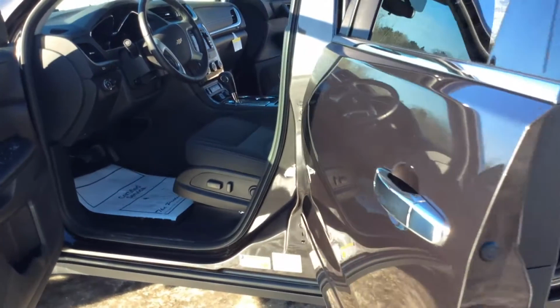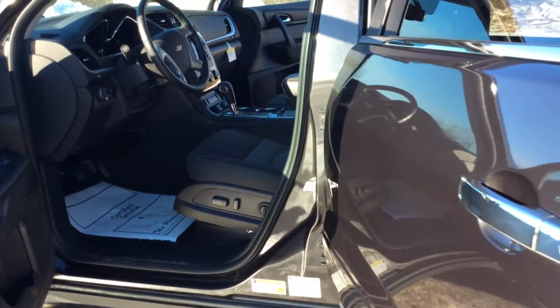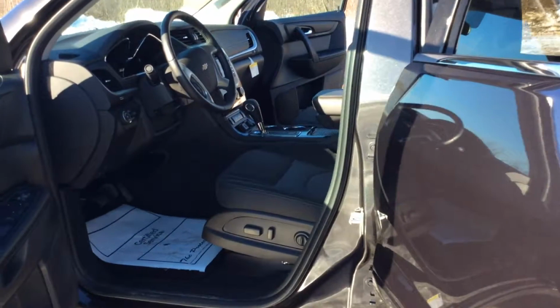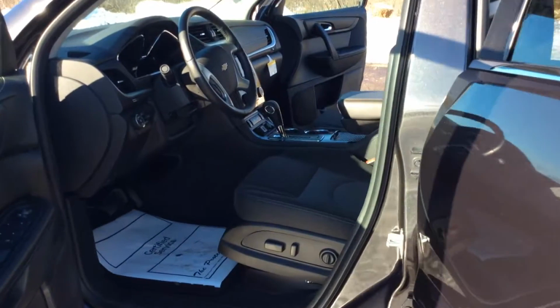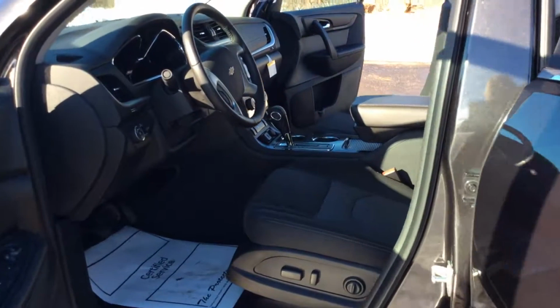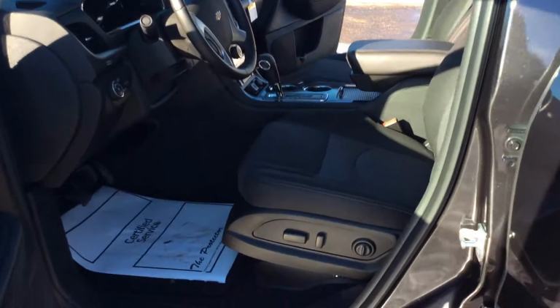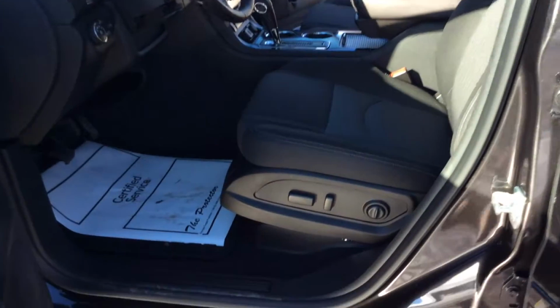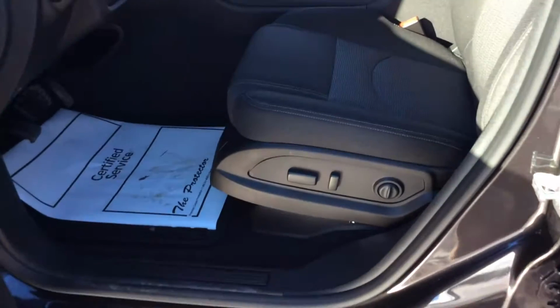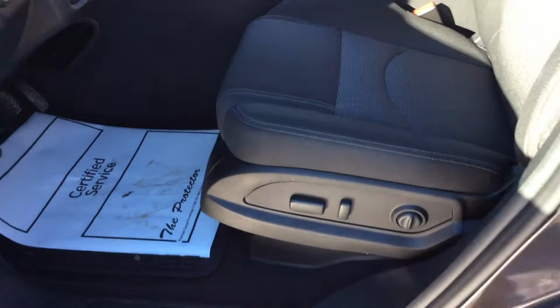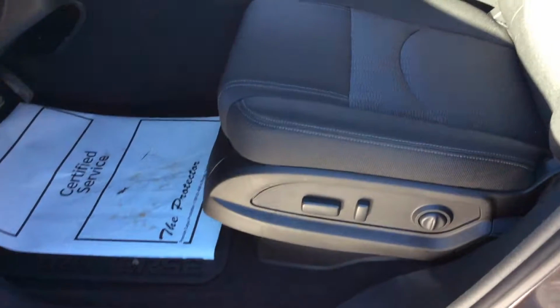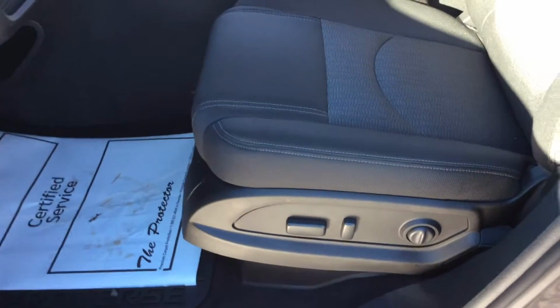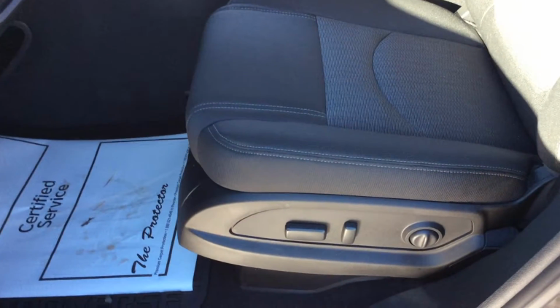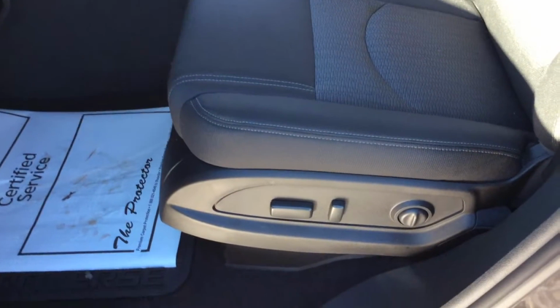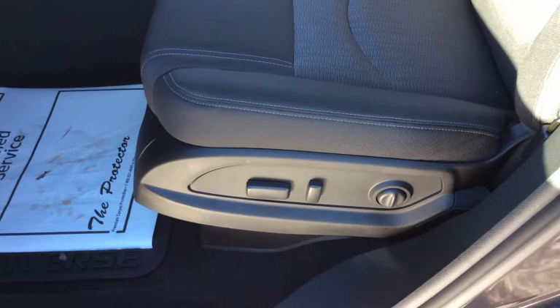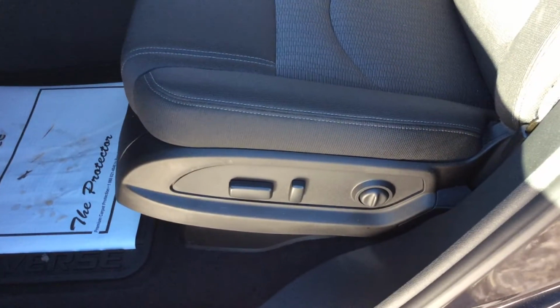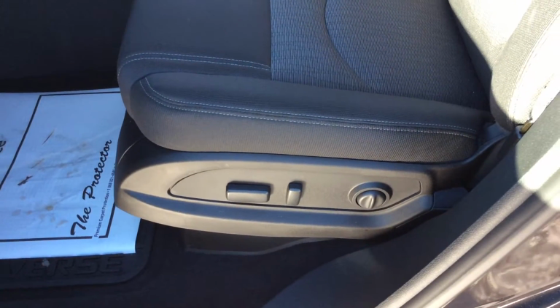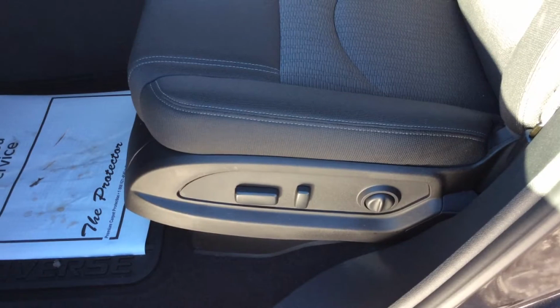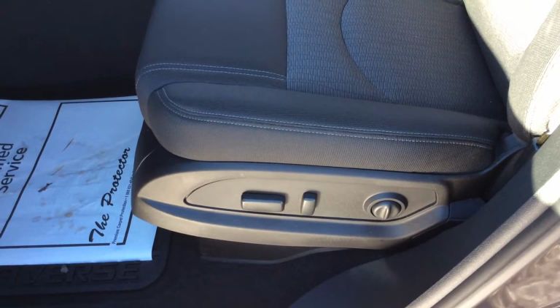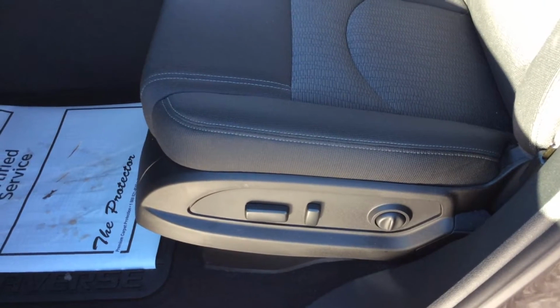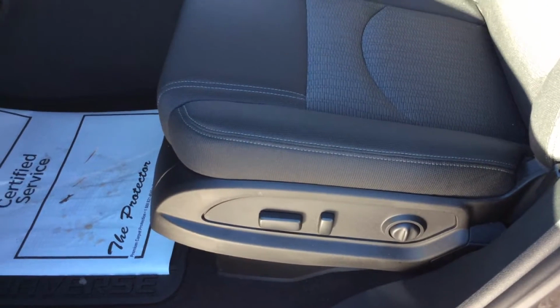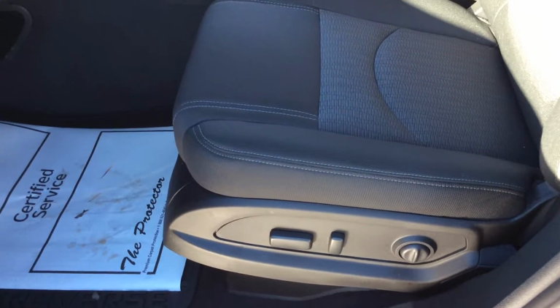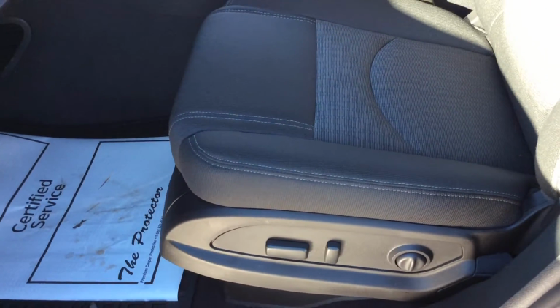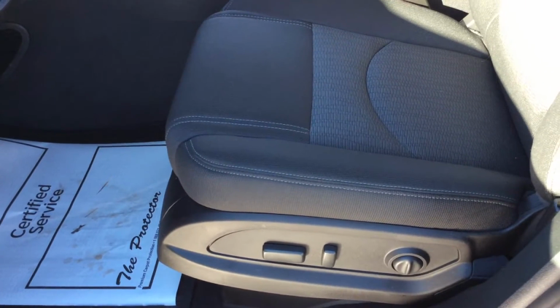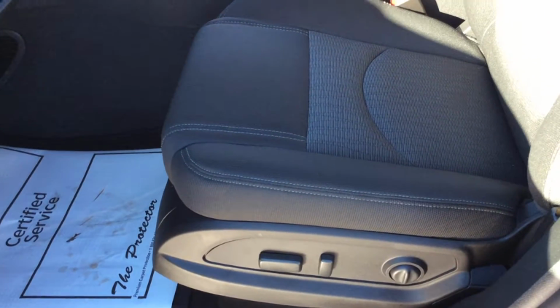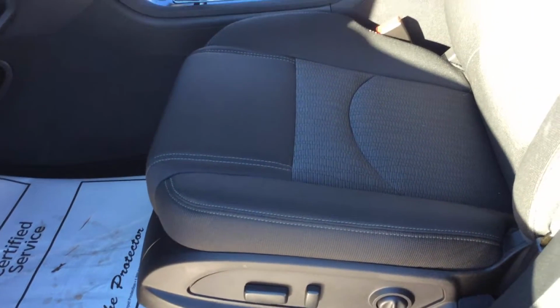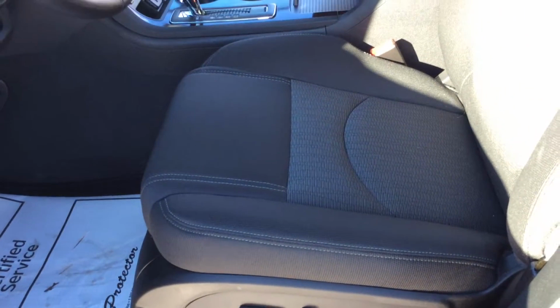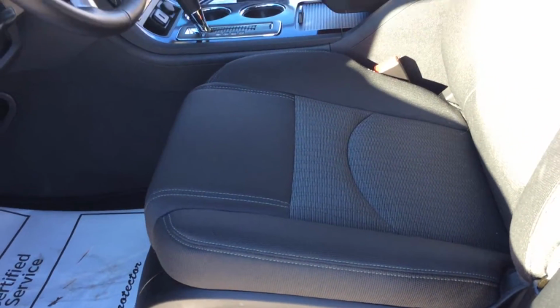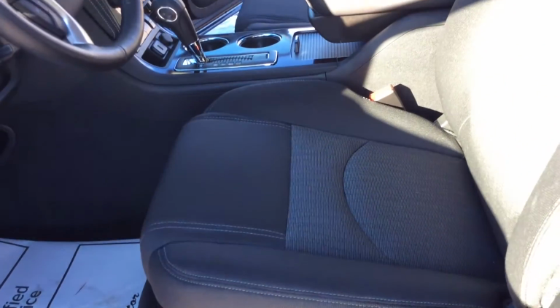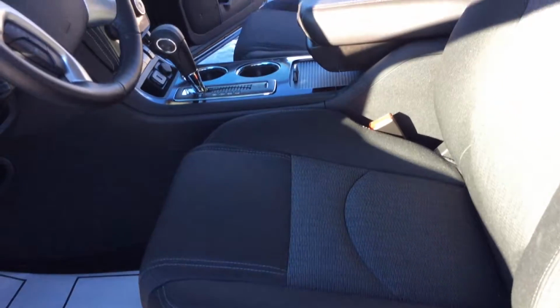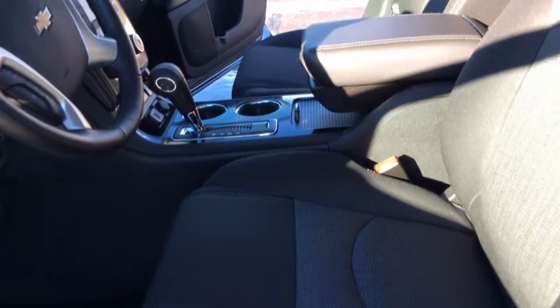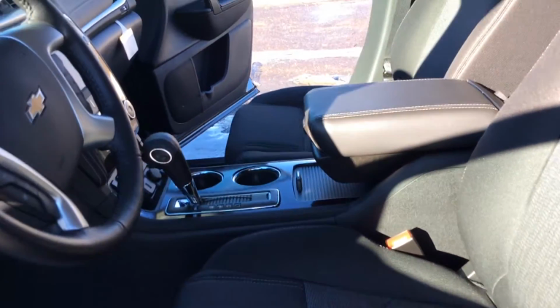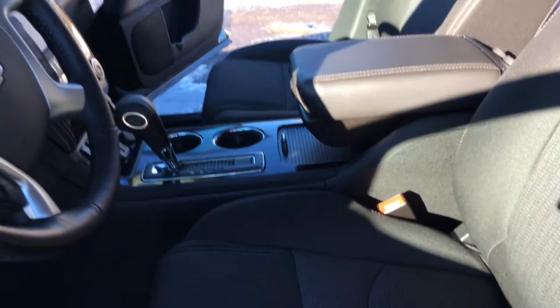As we go into the front of the vehicle here, with this LT version, you'll have a power driver seat. You'll have remote start as well with this vehicle. It does come with heated outside mirrors.